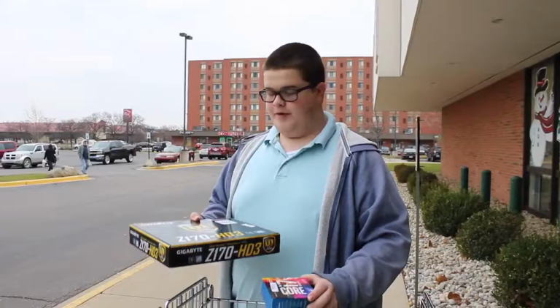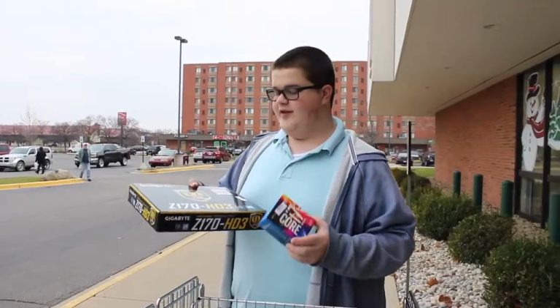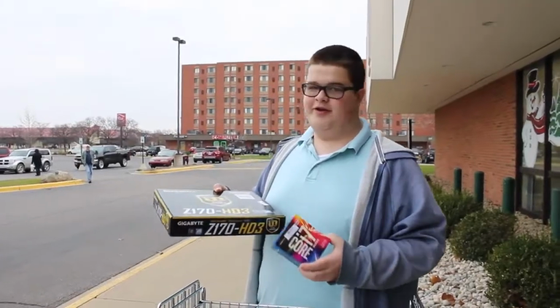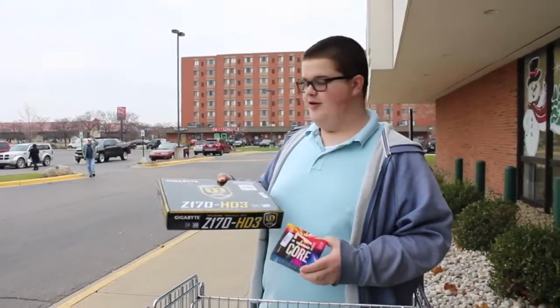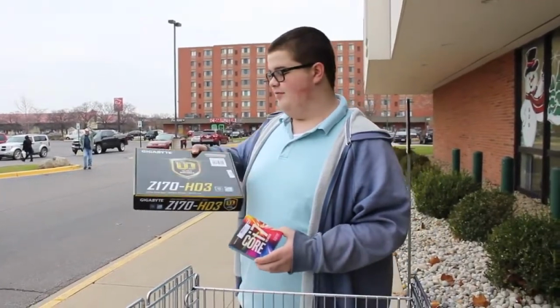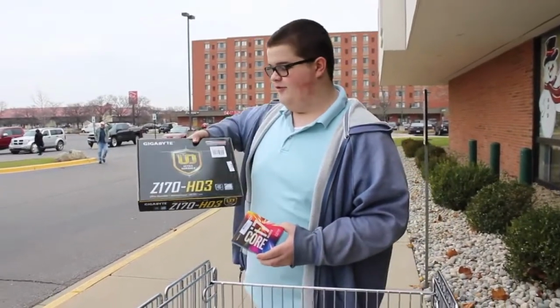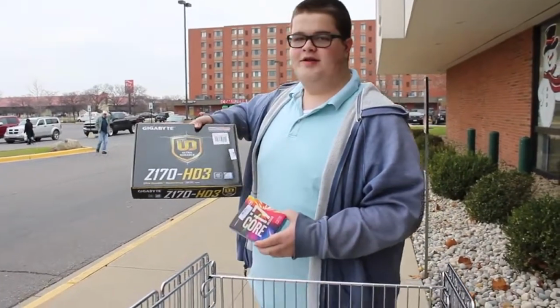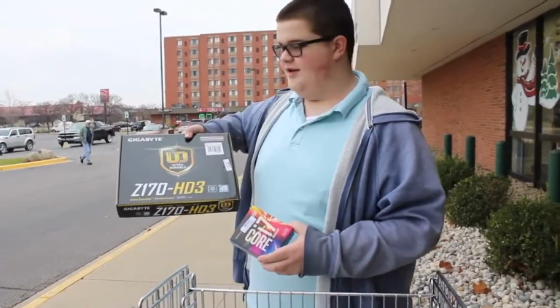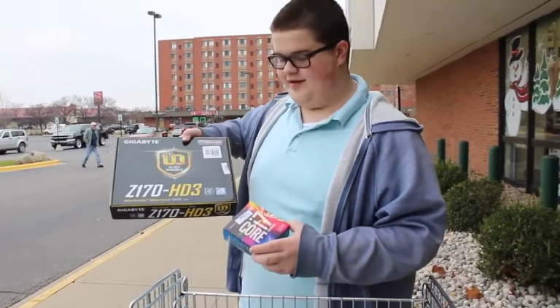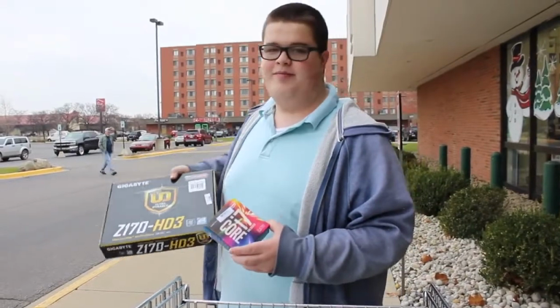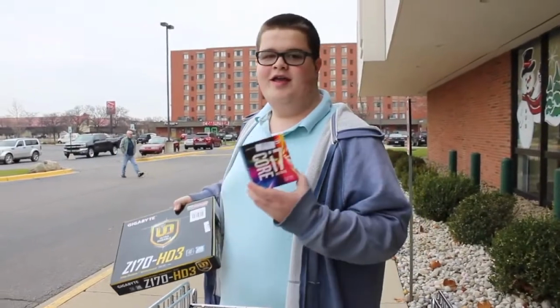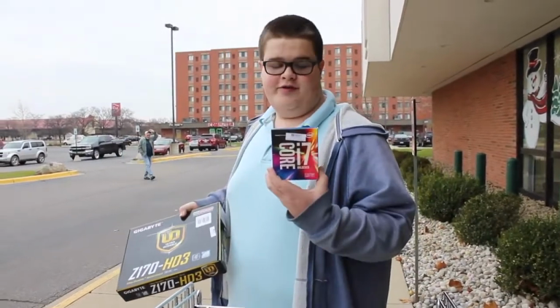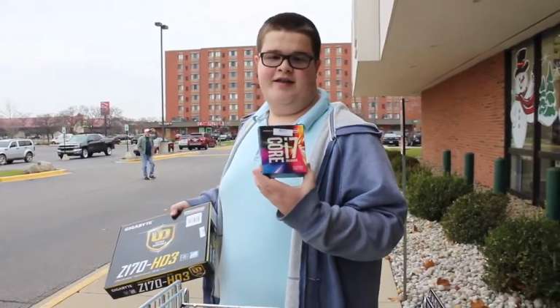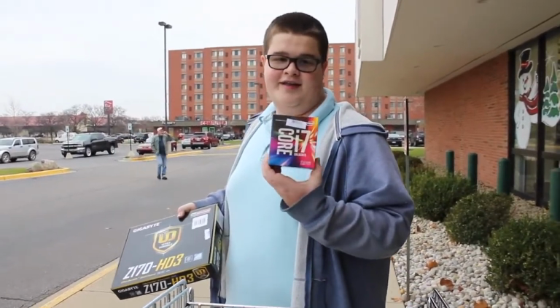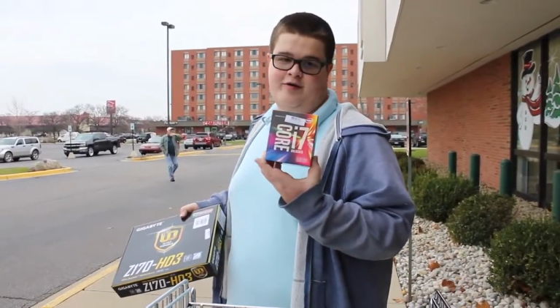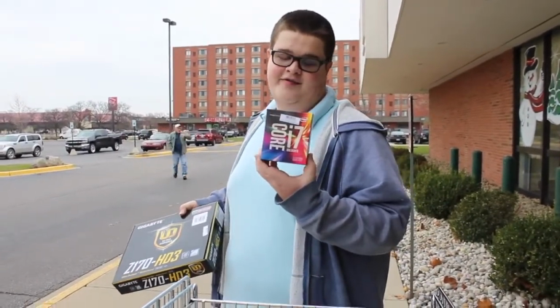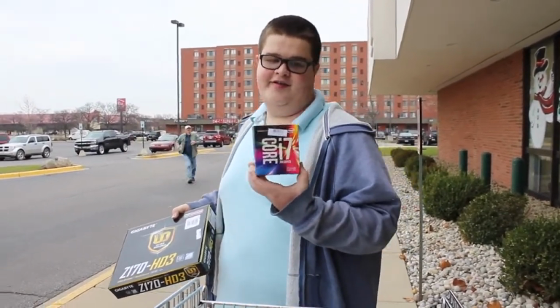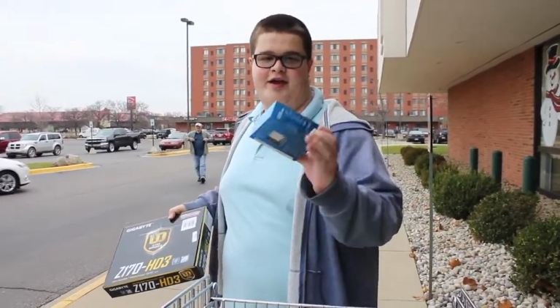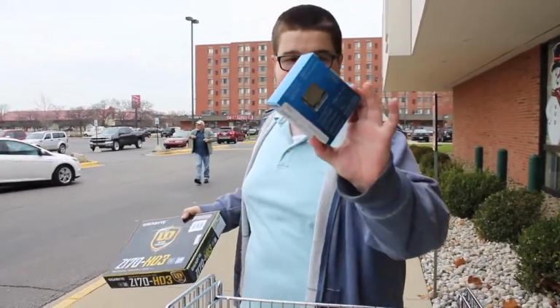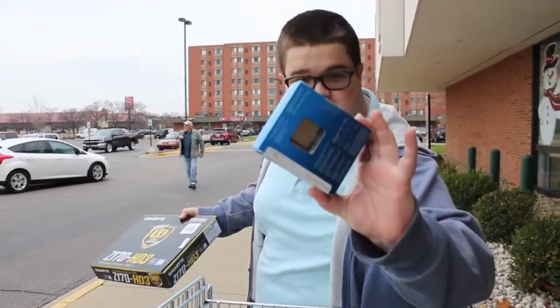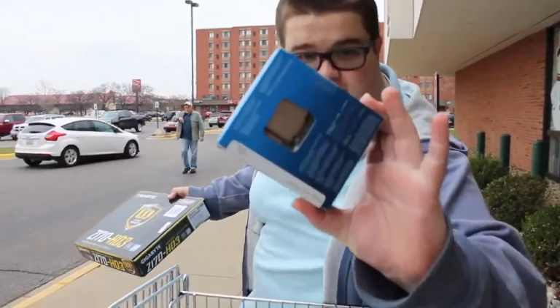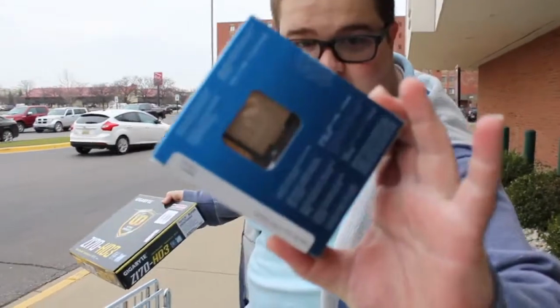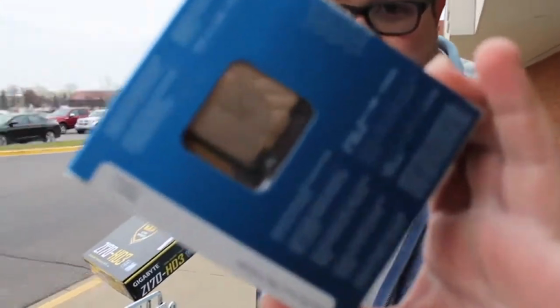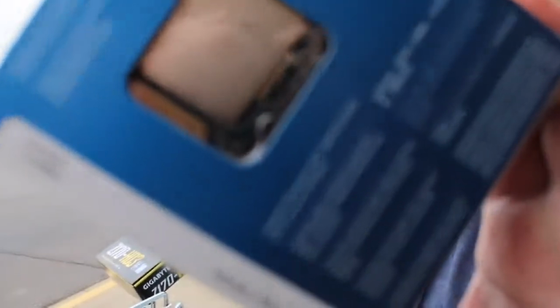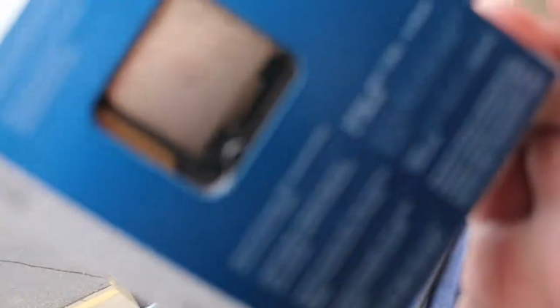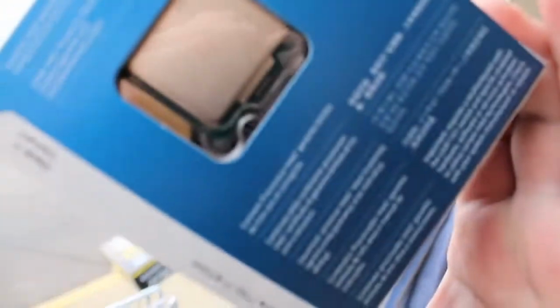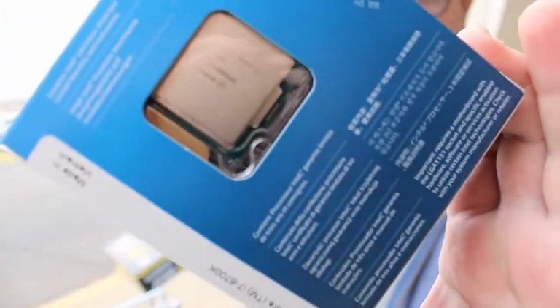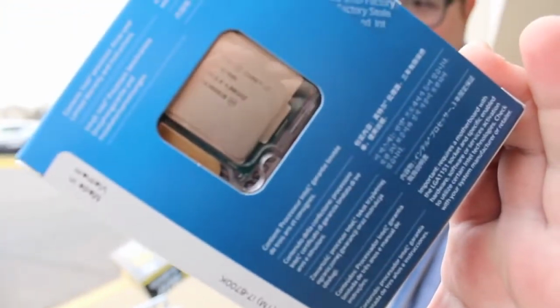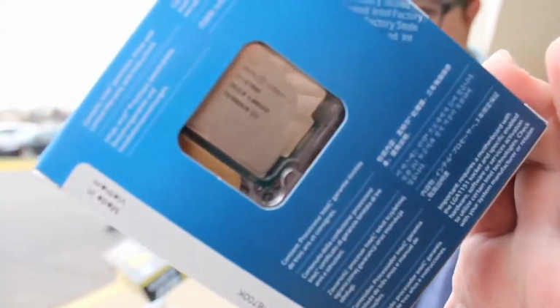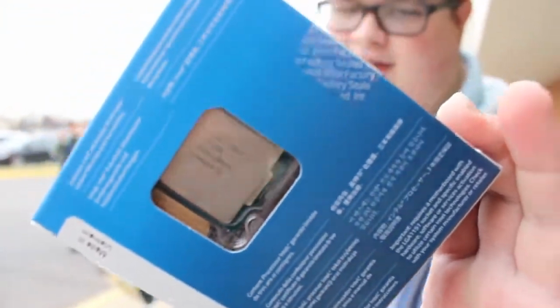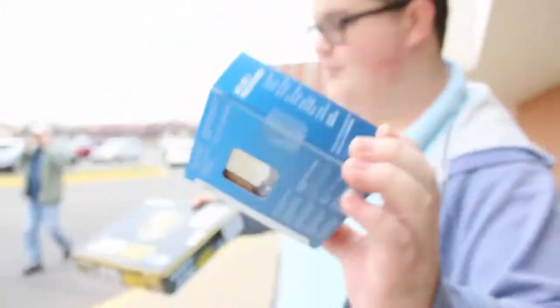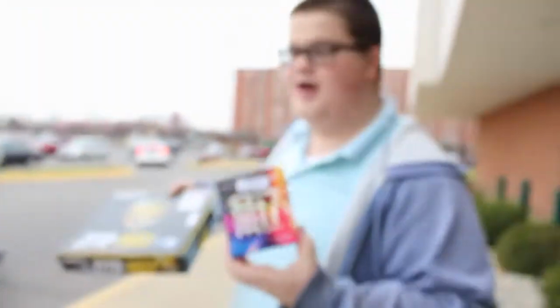Alright, so day one at Micro Center. We got the motherboard for our build. It's a Gigabyte board. And we also got the Intel Core i7-6700K, which you can see right there in the back. So this is day one of shopping and more to come.